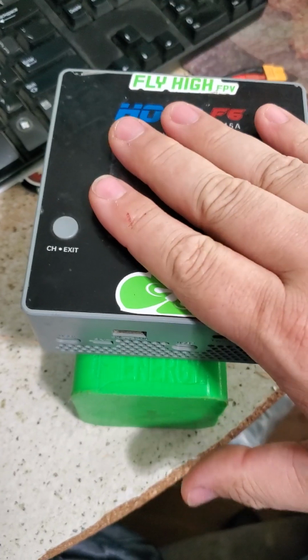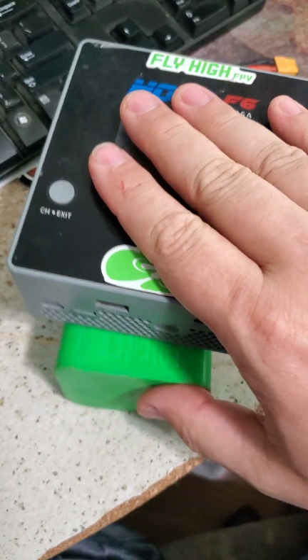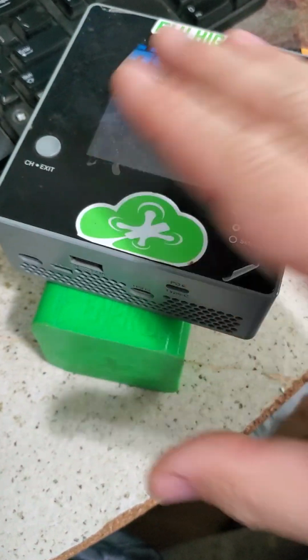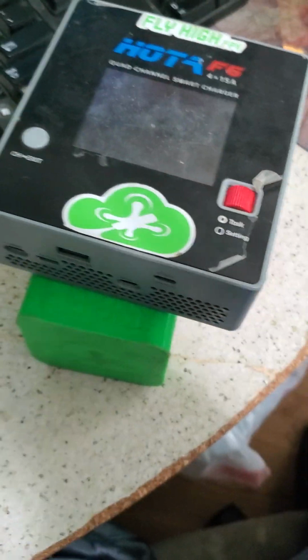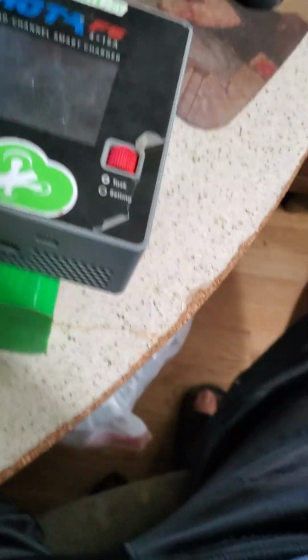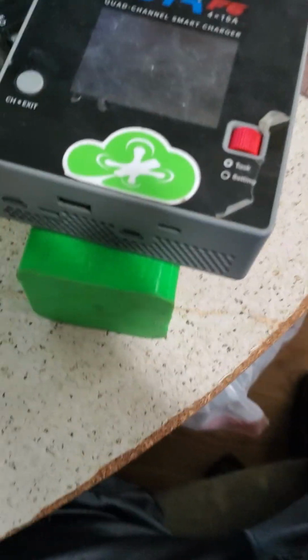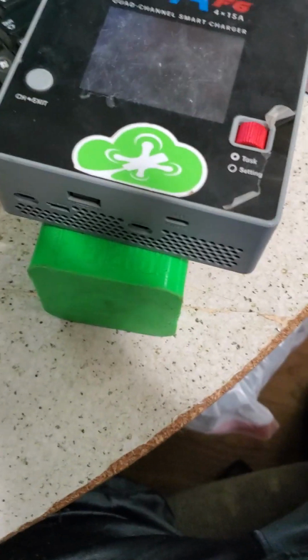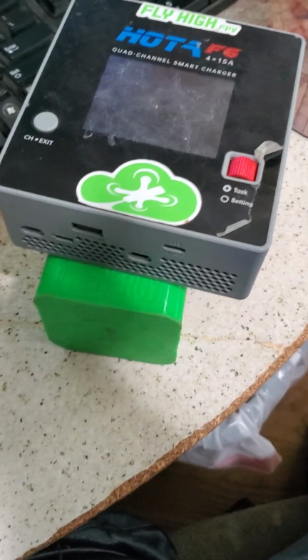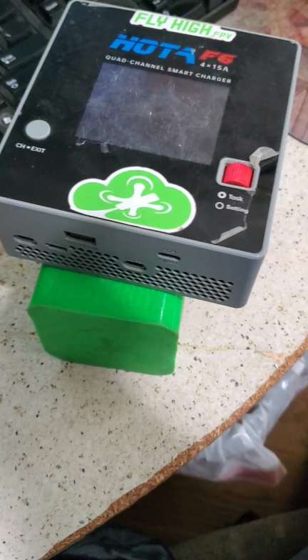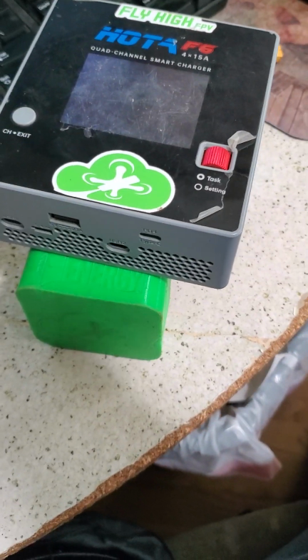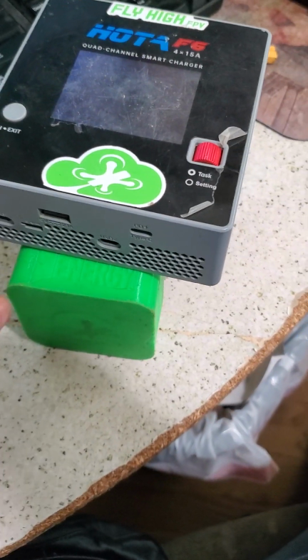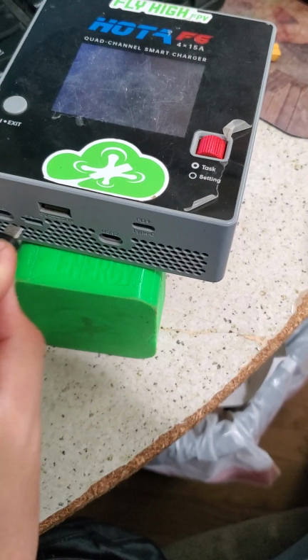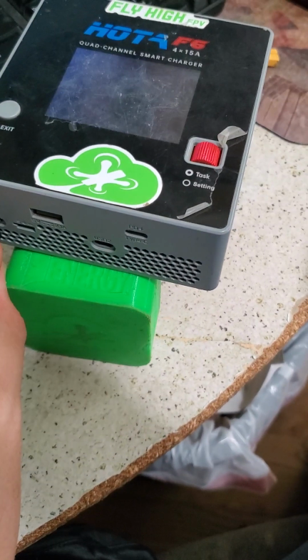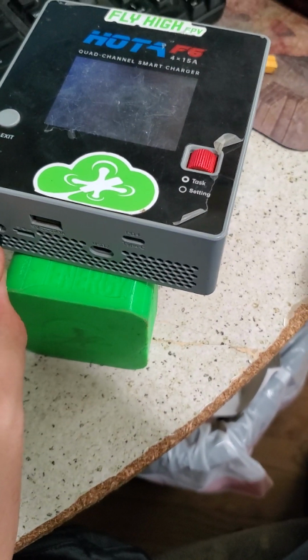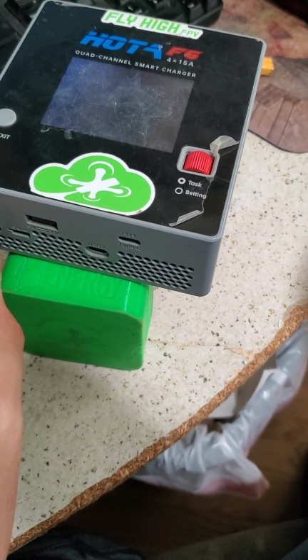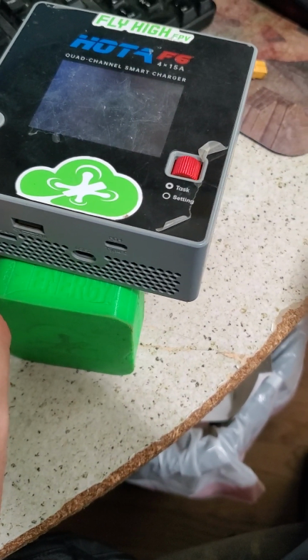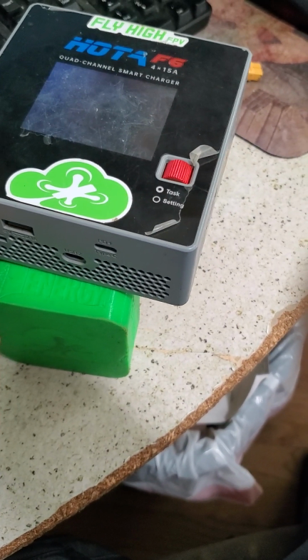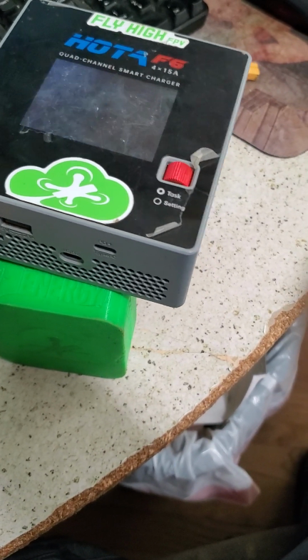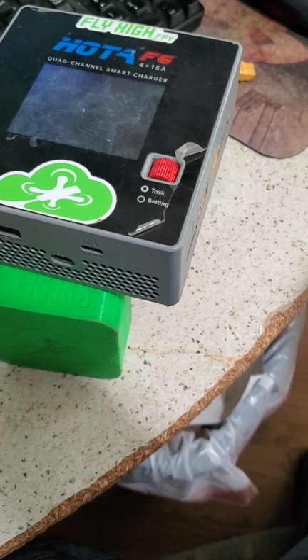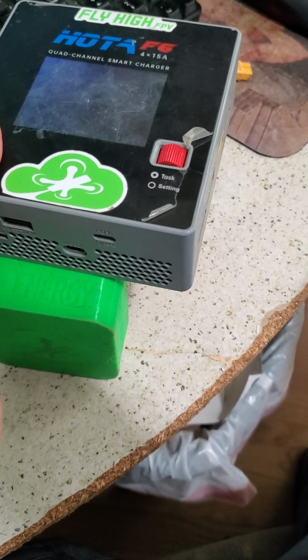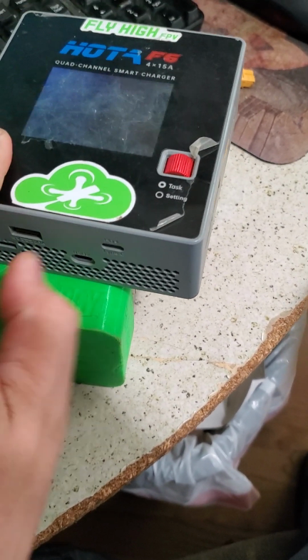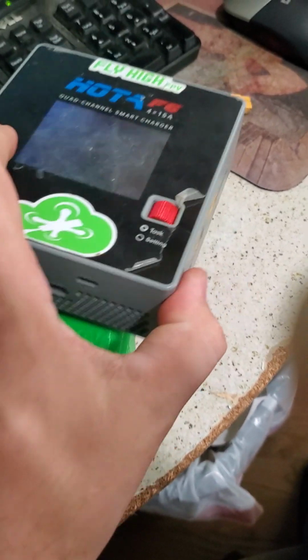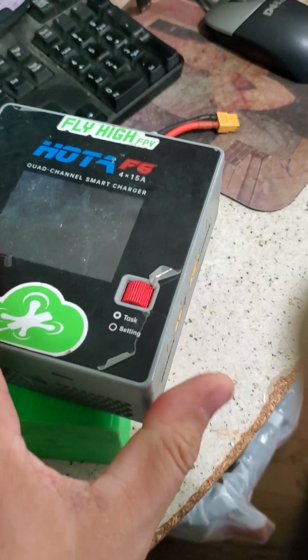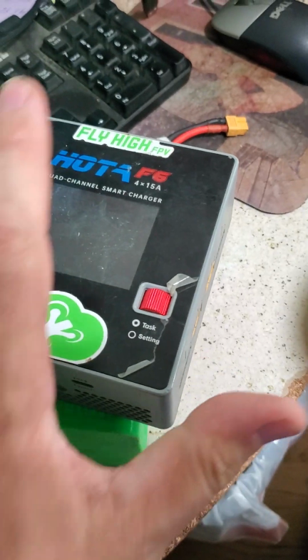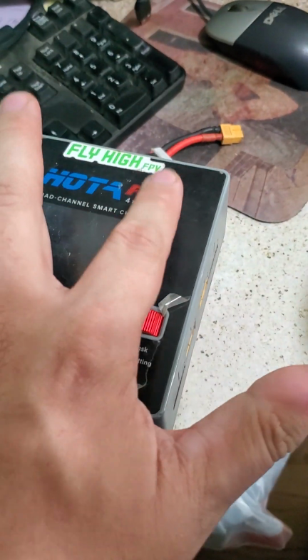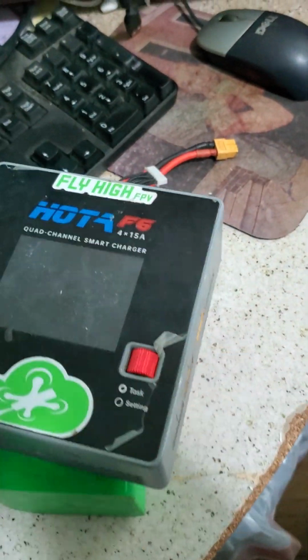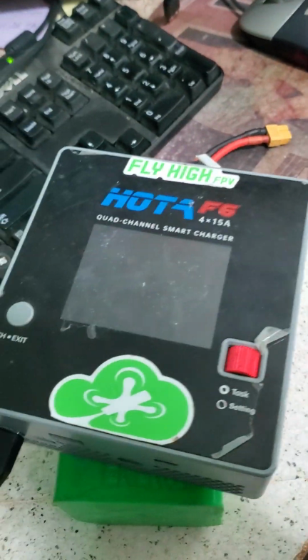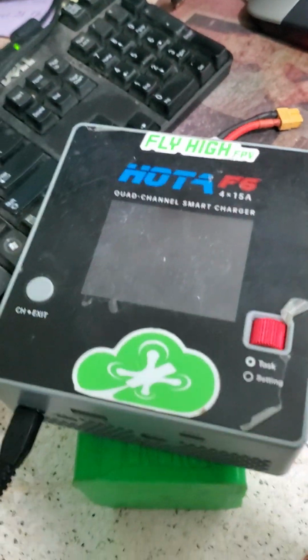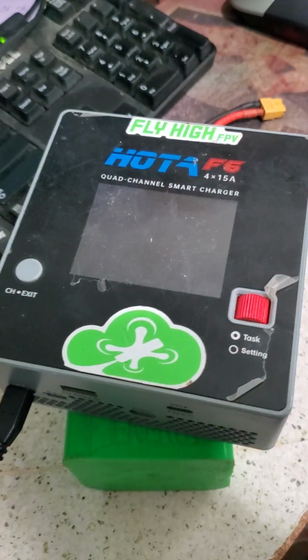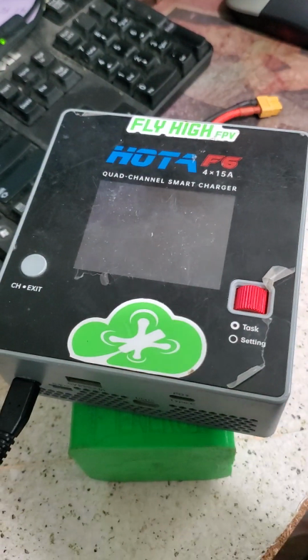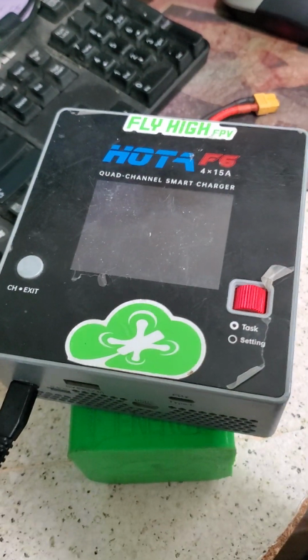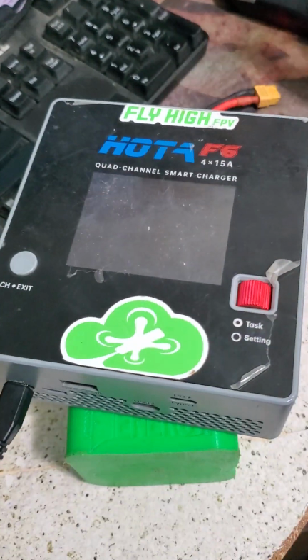To get it started, all you need to do is plug in the USB cable. This is micro USB — it's the old school — and I'm not going to plug in the power just yet, but that'll be coming next.